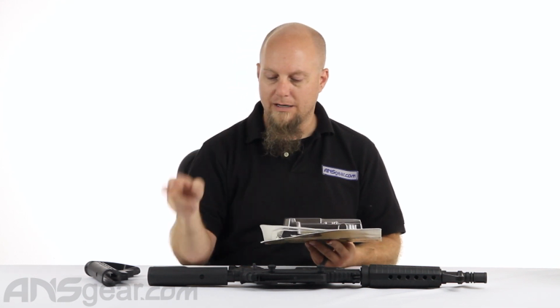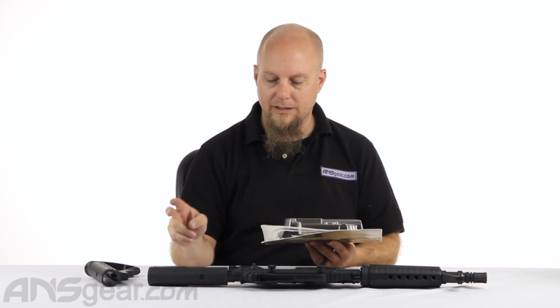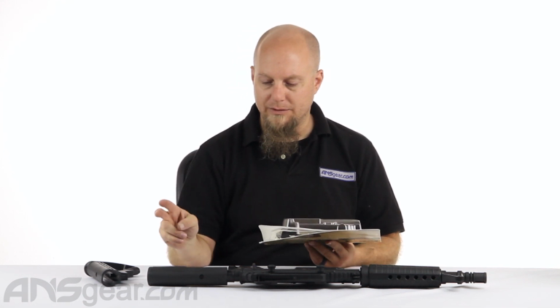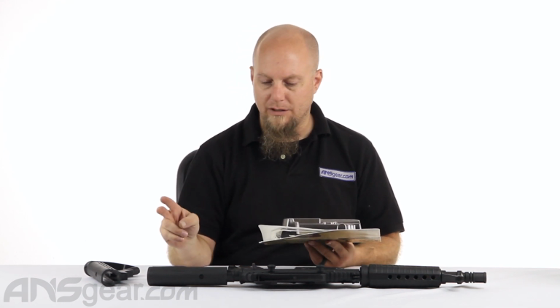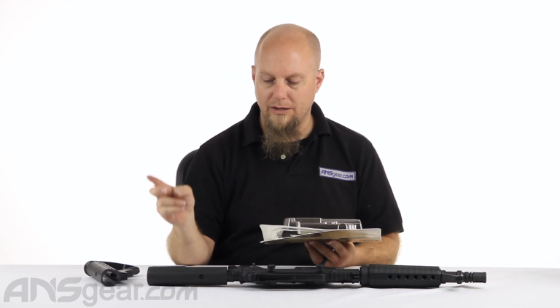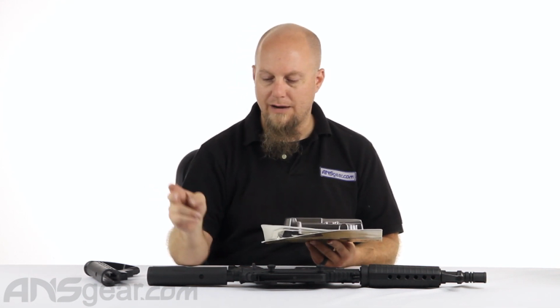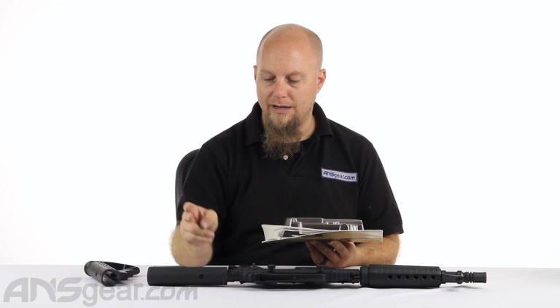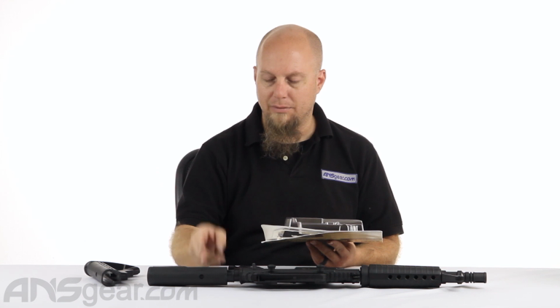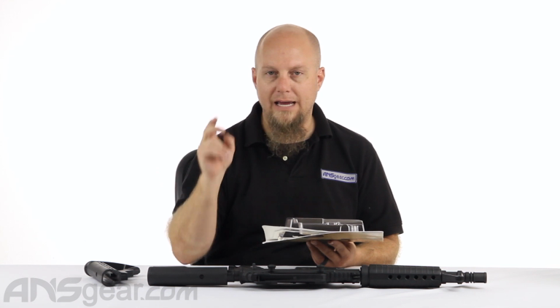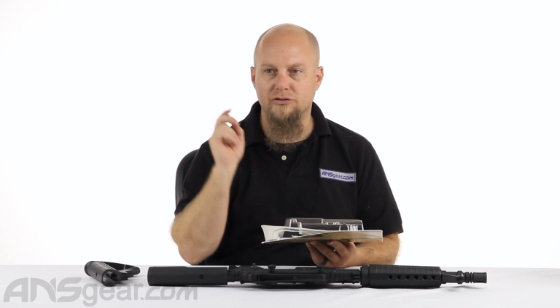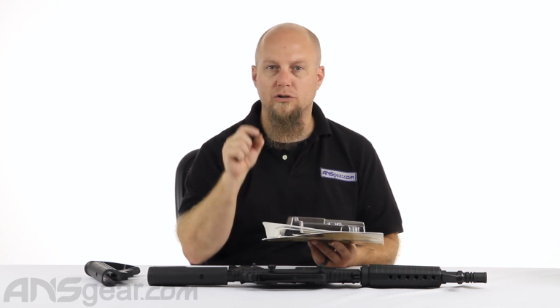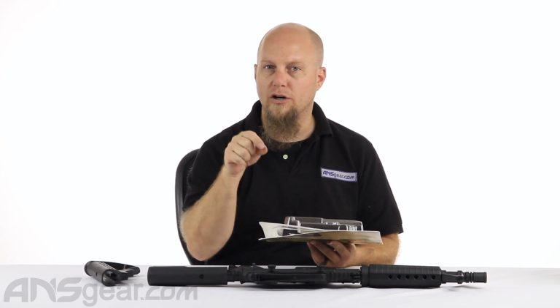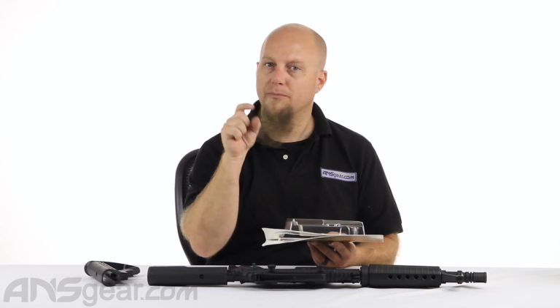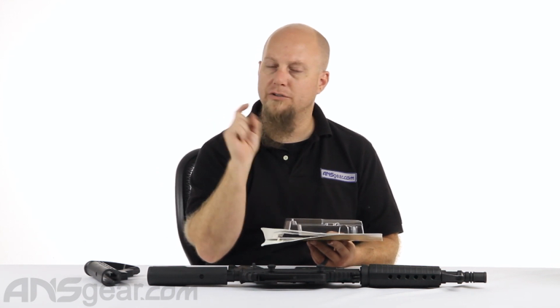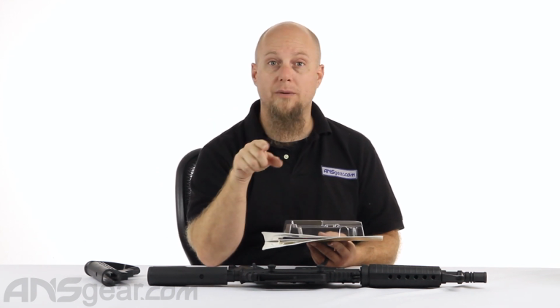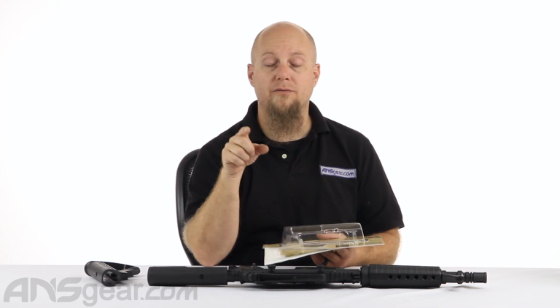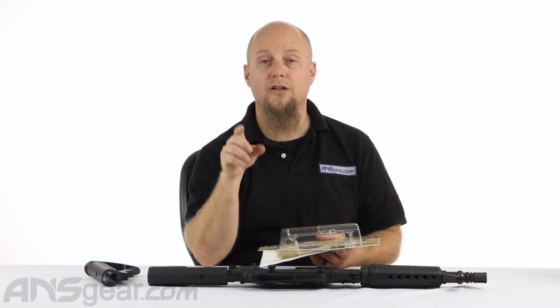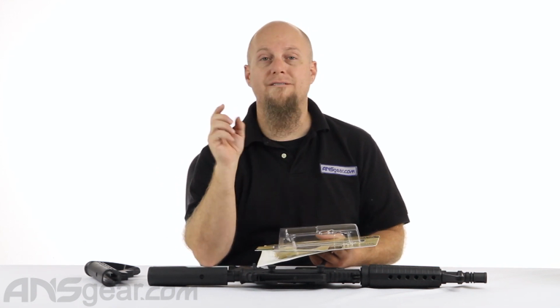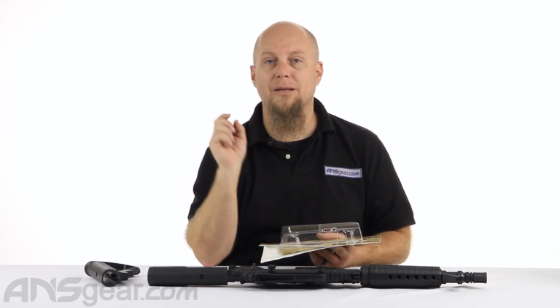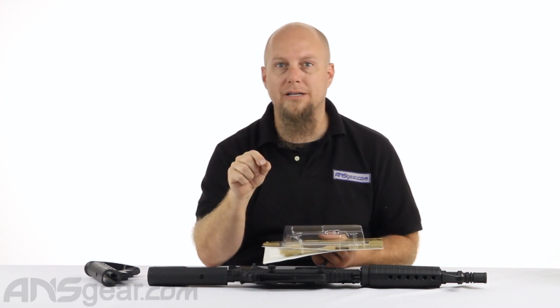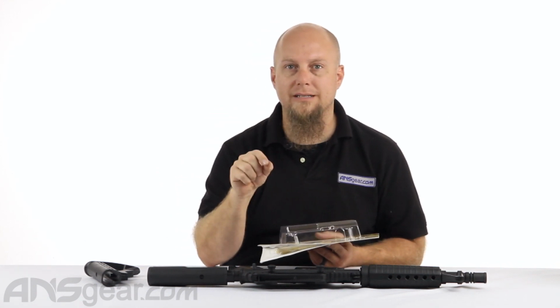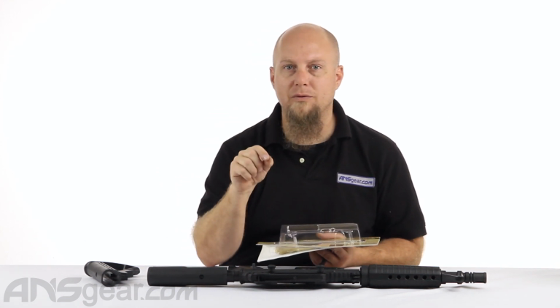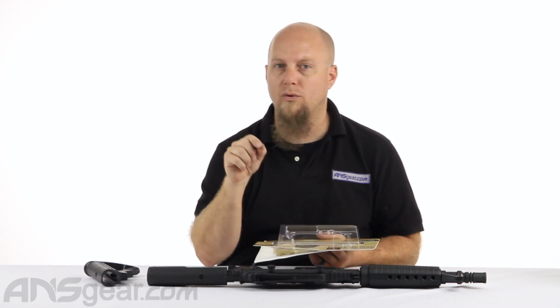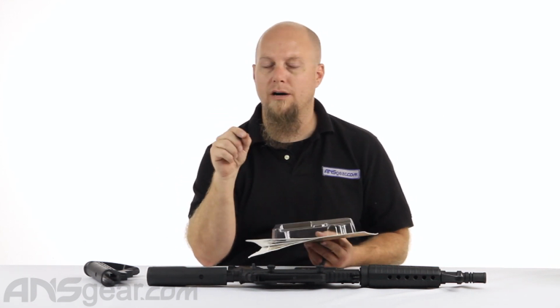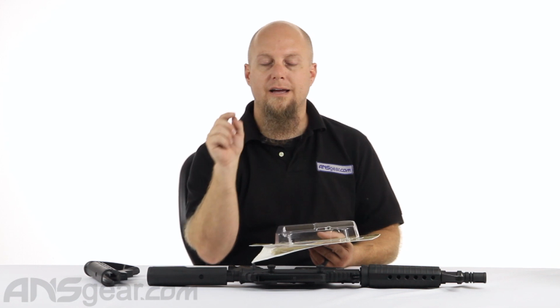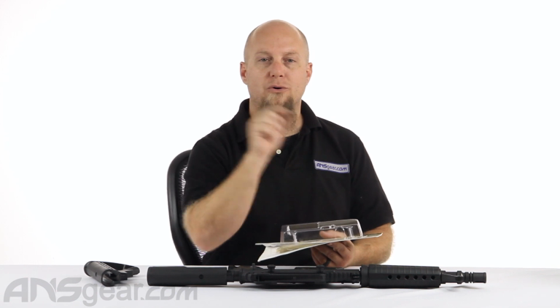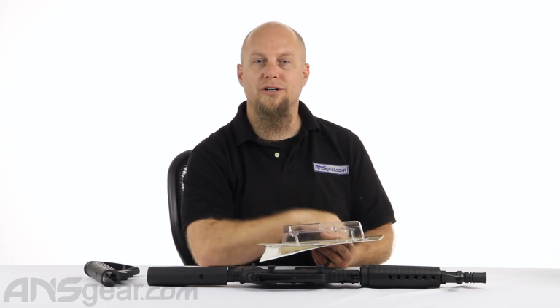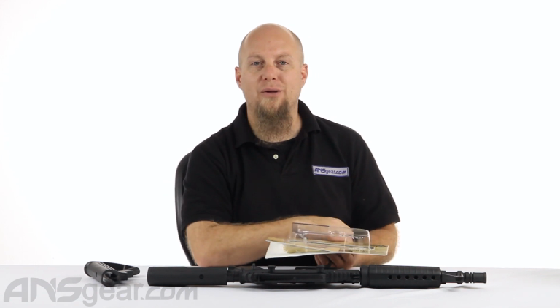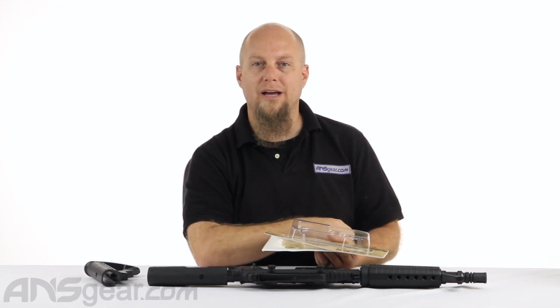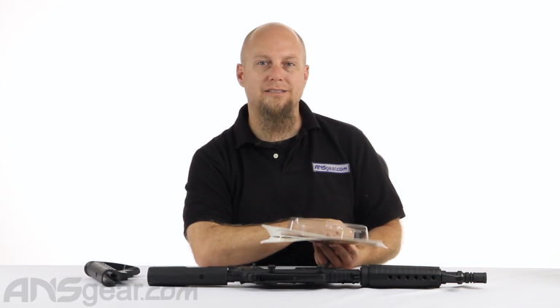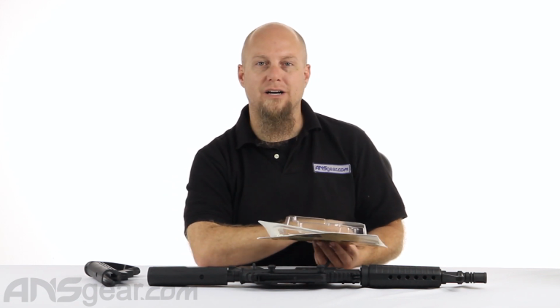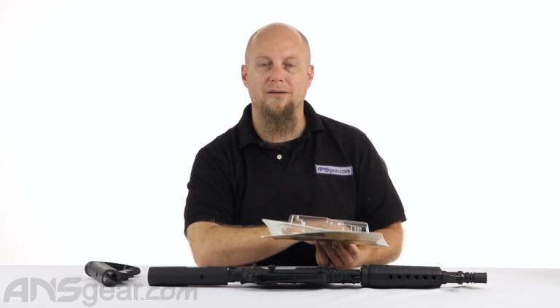It comes in a couple of different colors — I think we have it in black and scorched earth — so check the website for color availability at the time you order, and order yours now through ansgear.com.